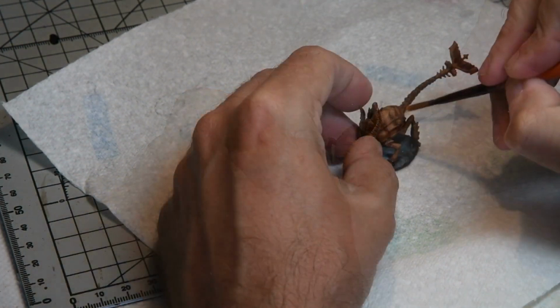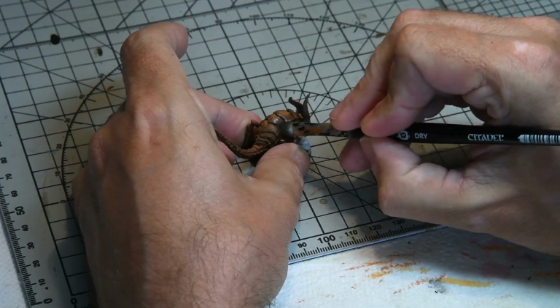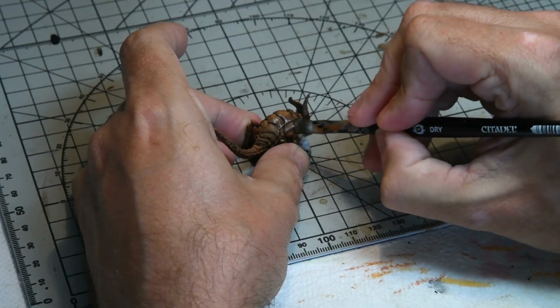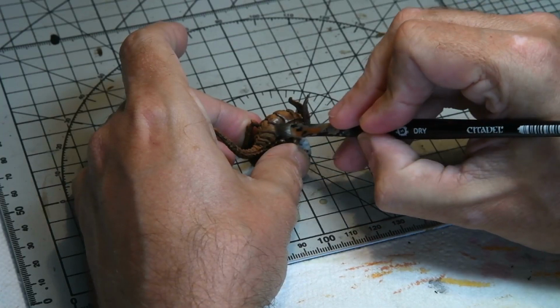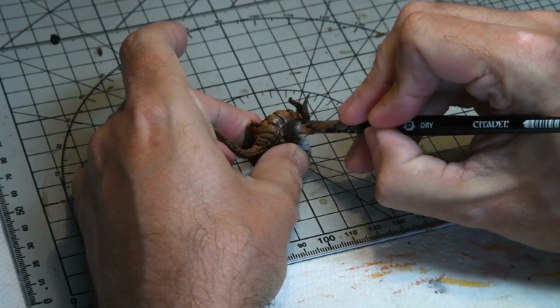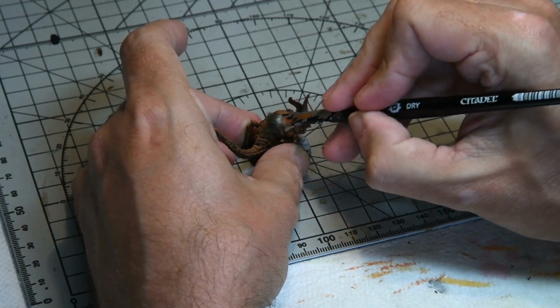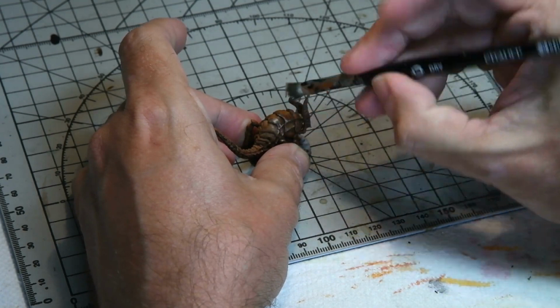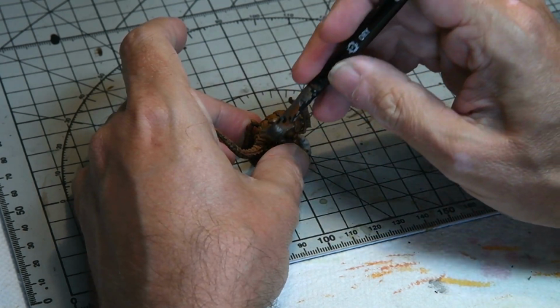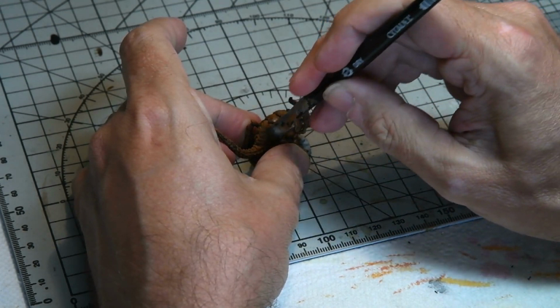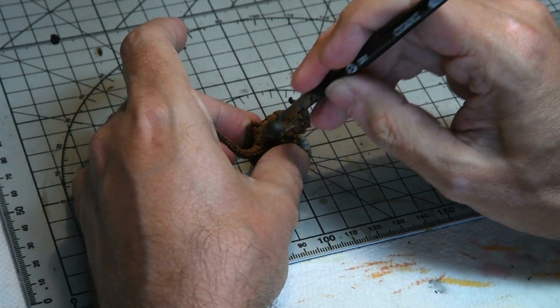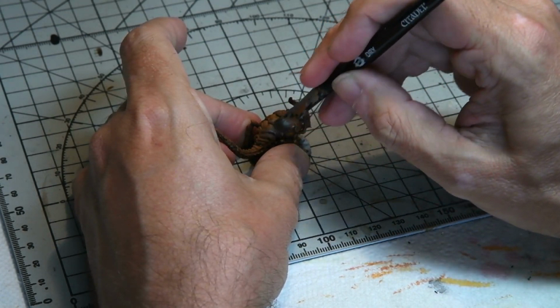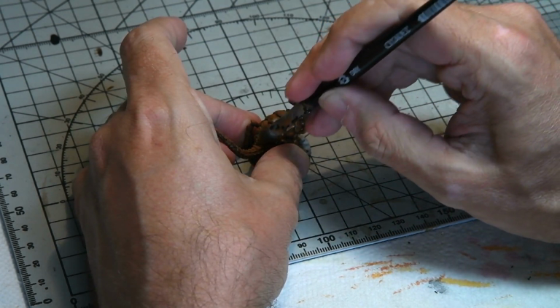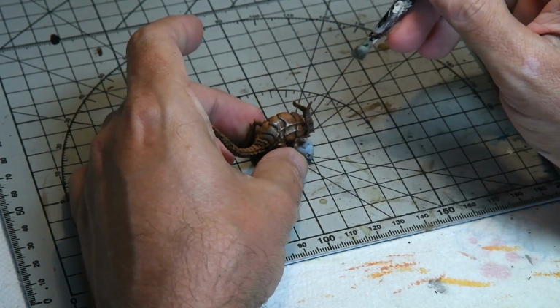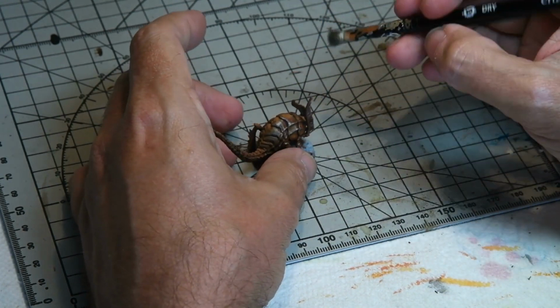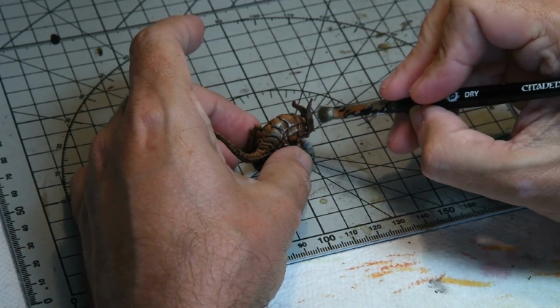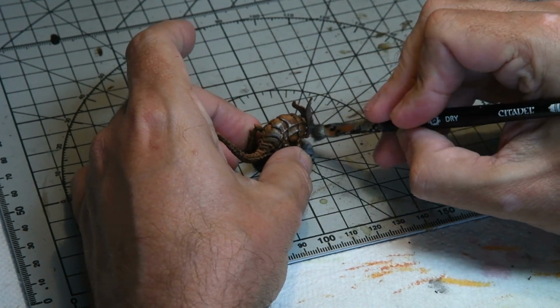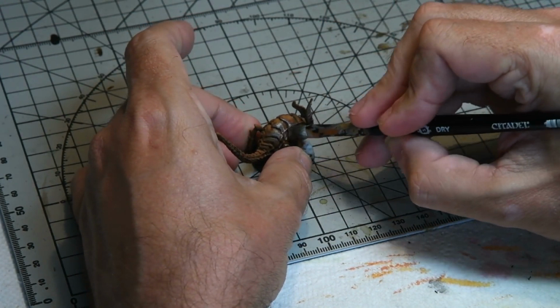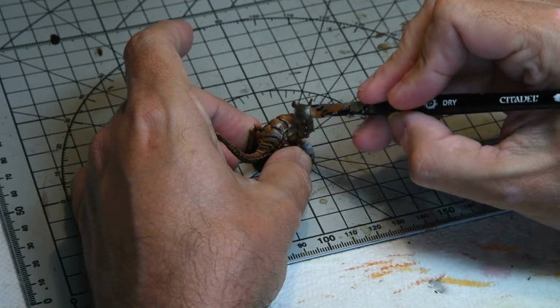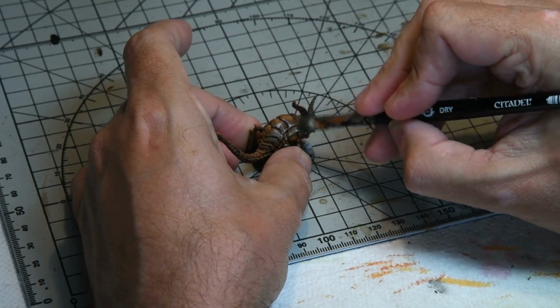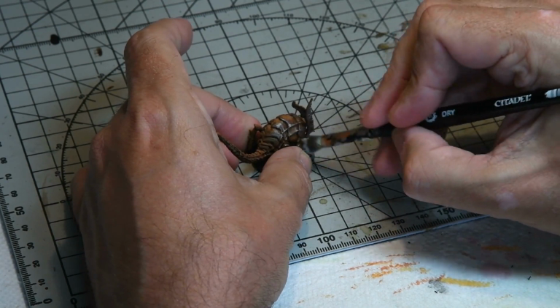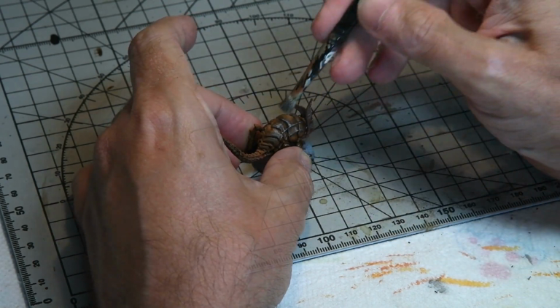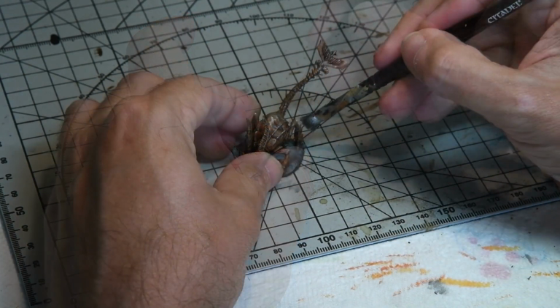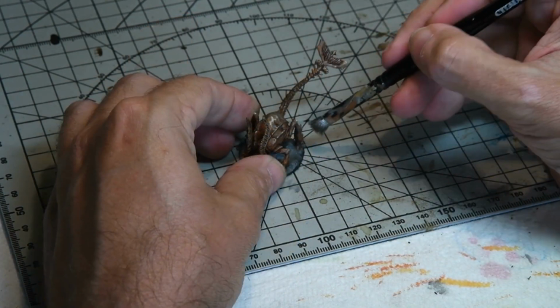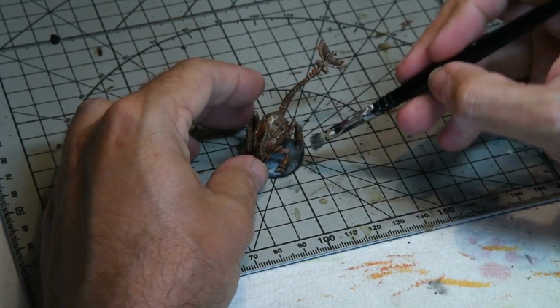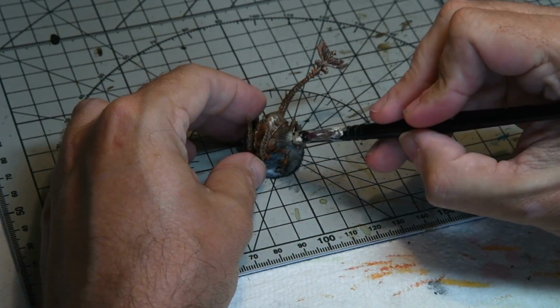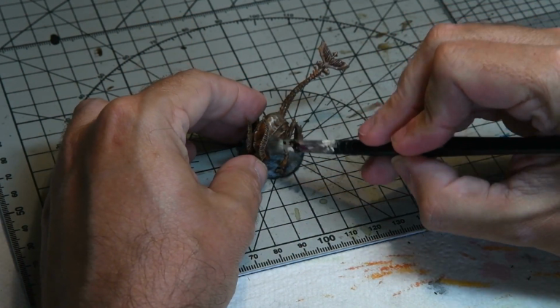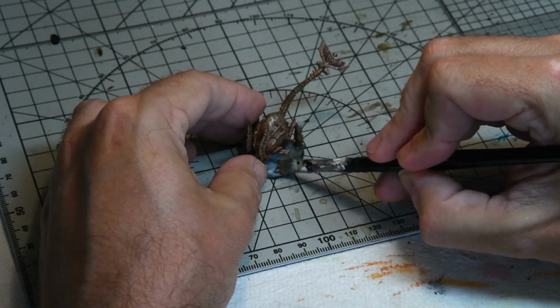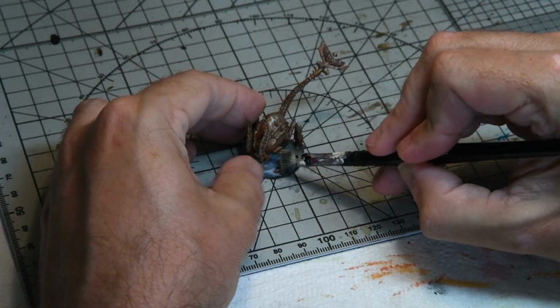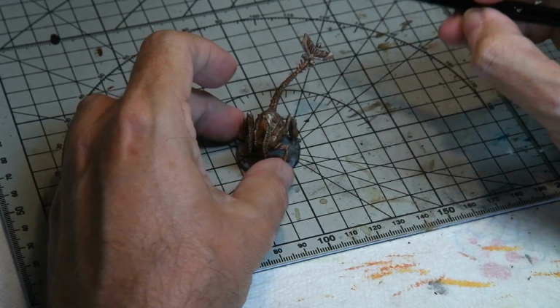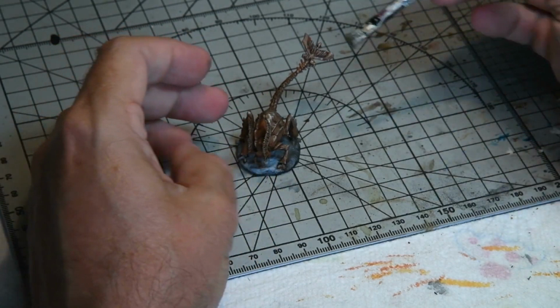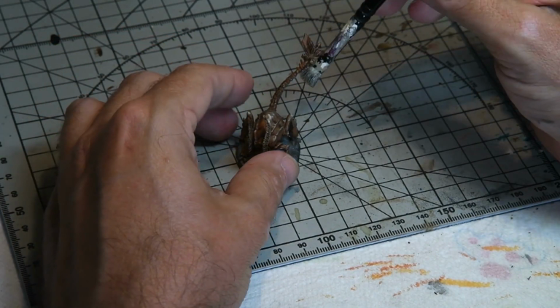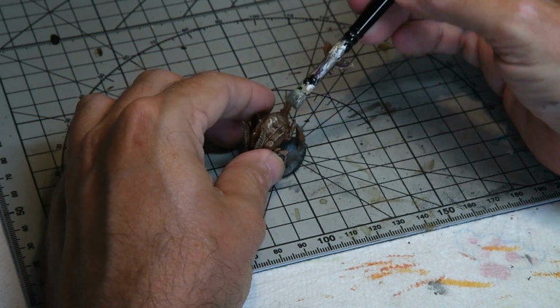A dry brushing of Citadel Lead Belcher was applied over the edge of the model, just trying to get the raised edges of the plates. This was done quite sparingly but trying to get a consistent finish.